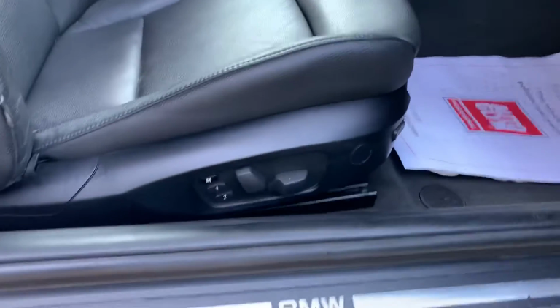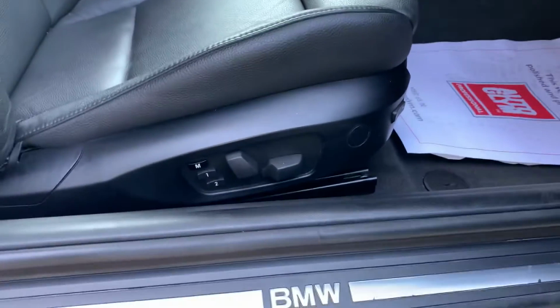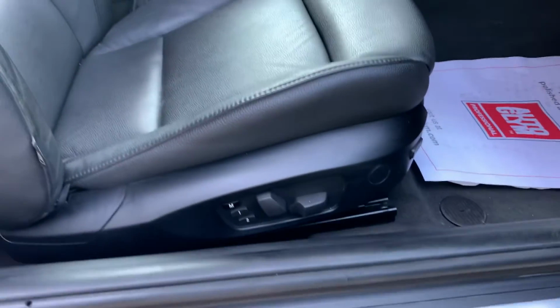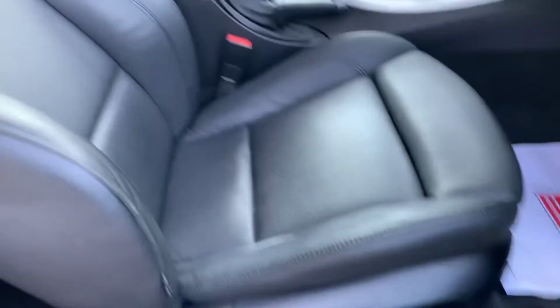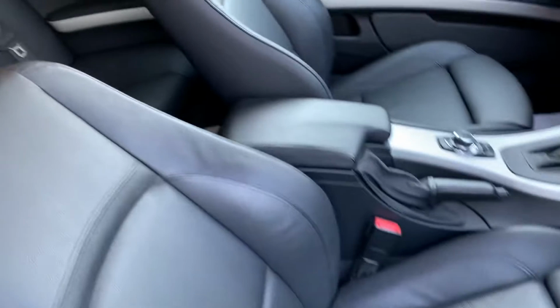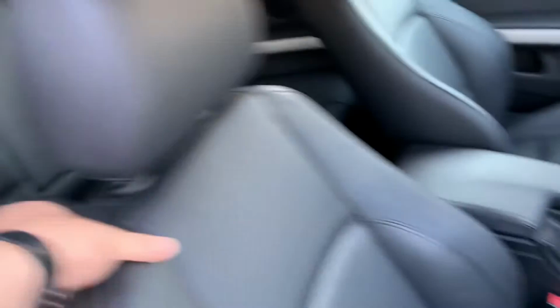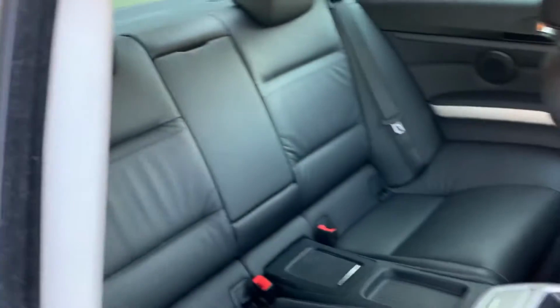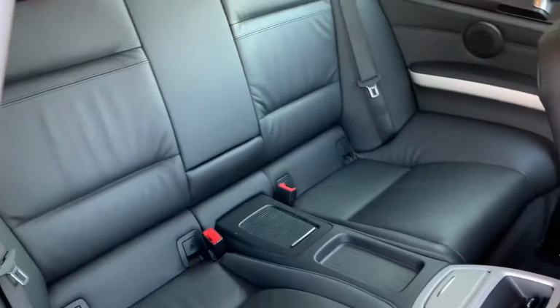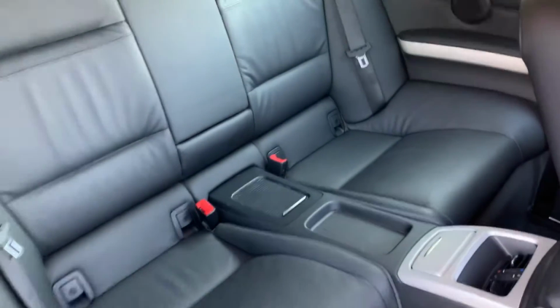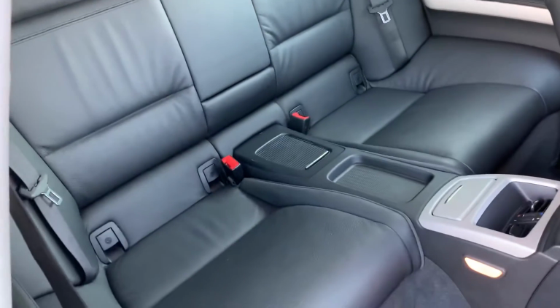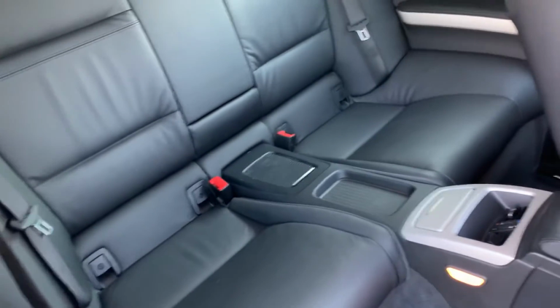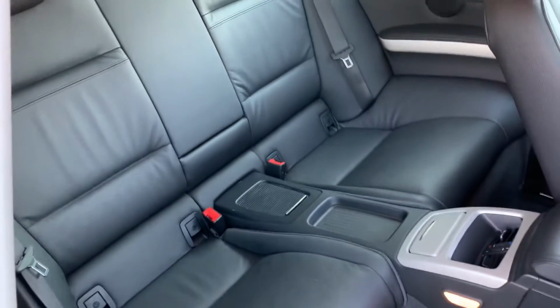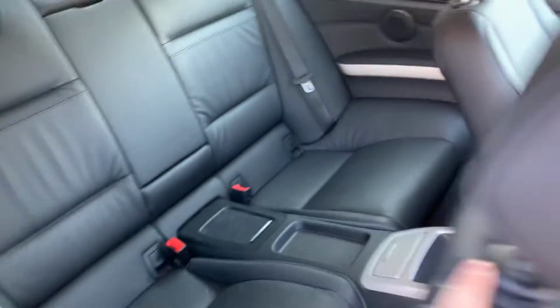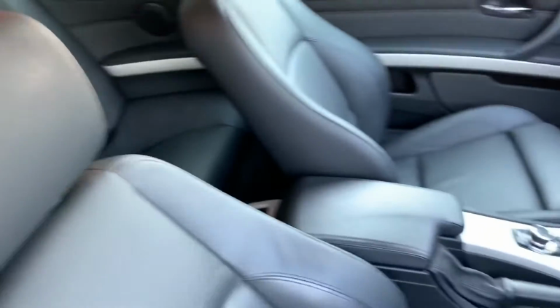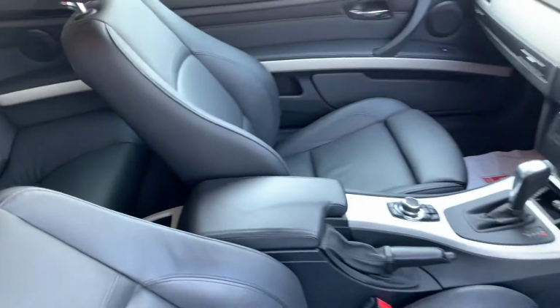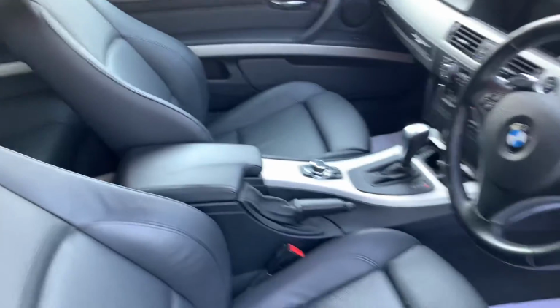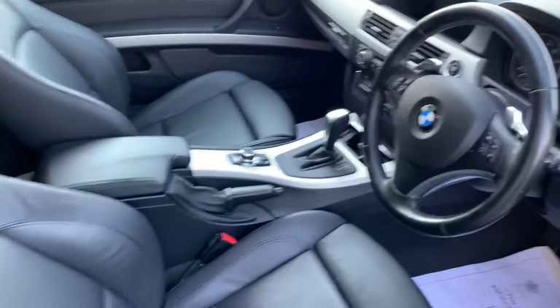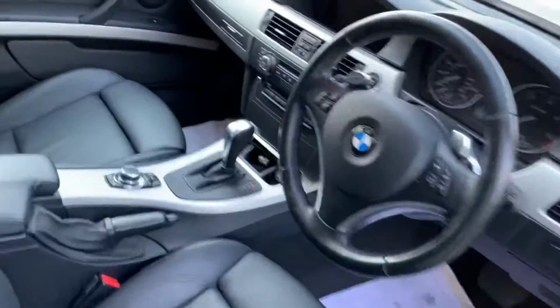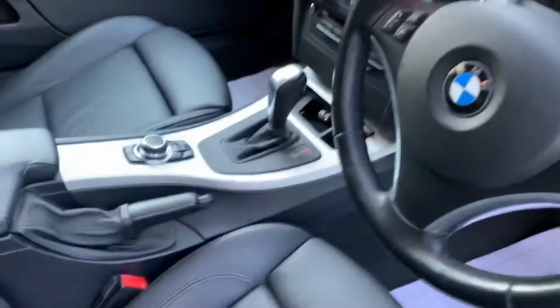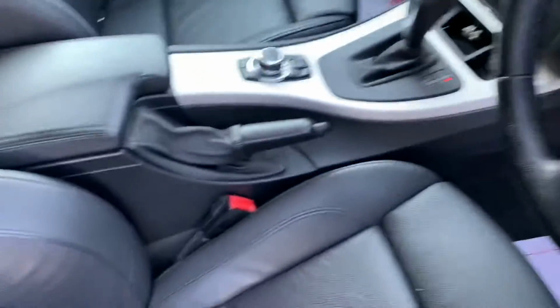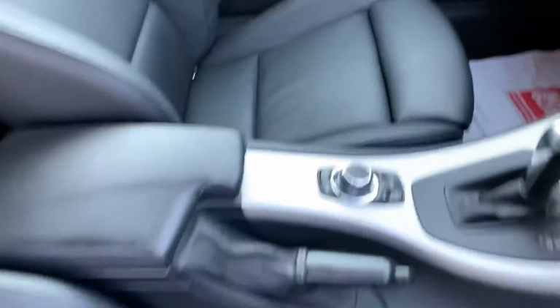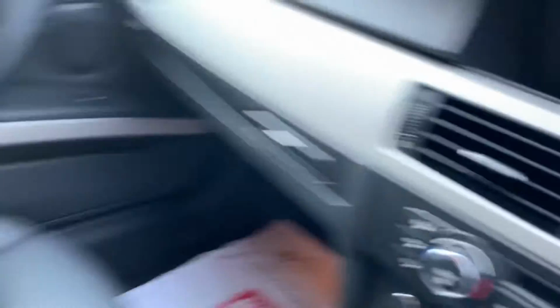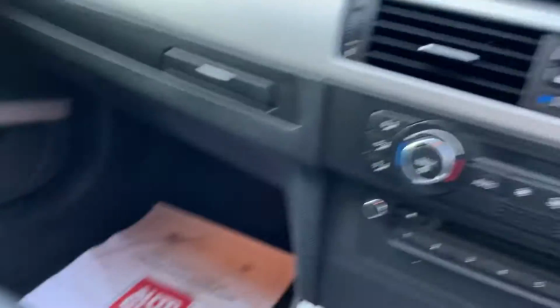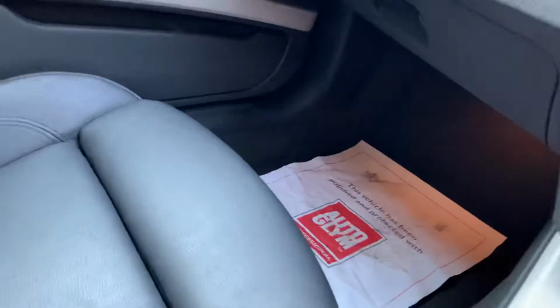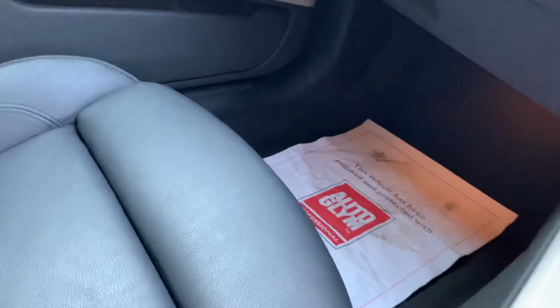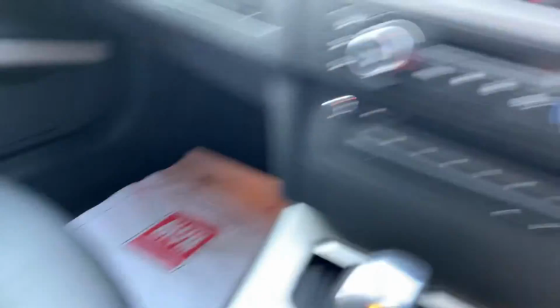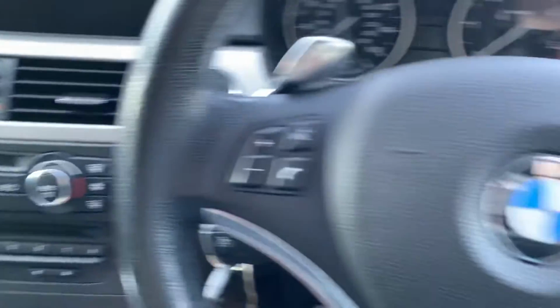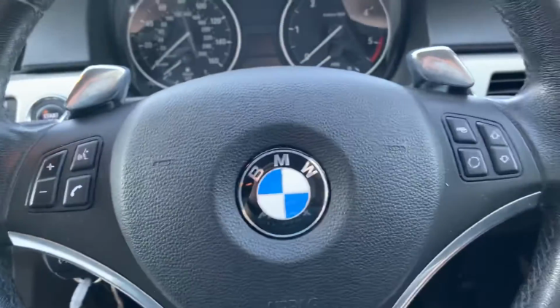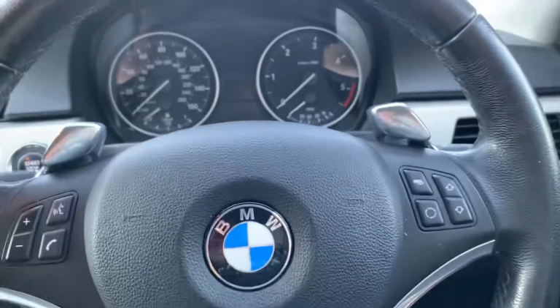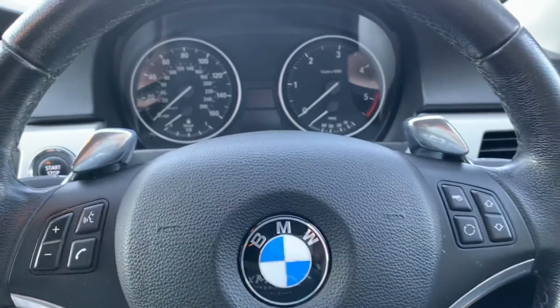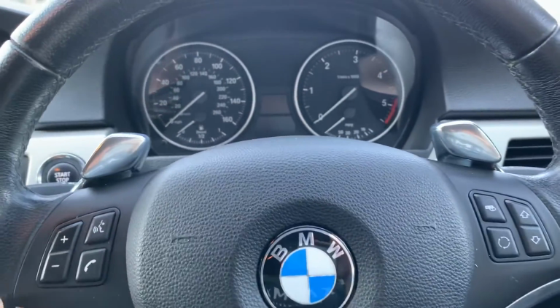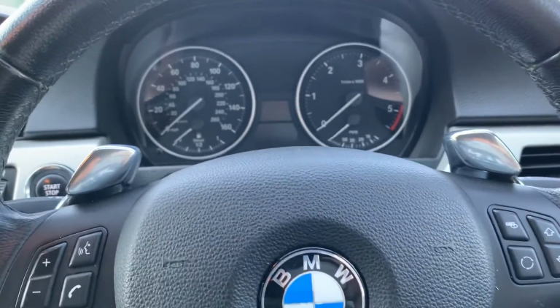It's got electric seats and memory seats, full leather in very good condition. It's also got a multifunctional steering wheel with paddle shift.